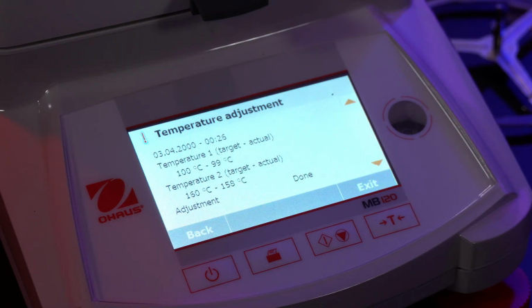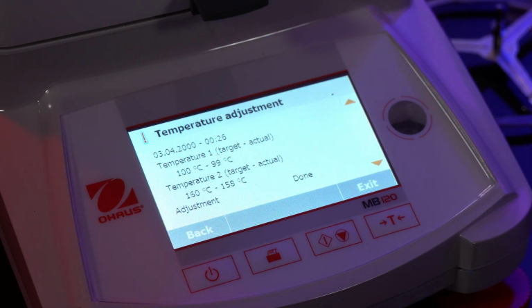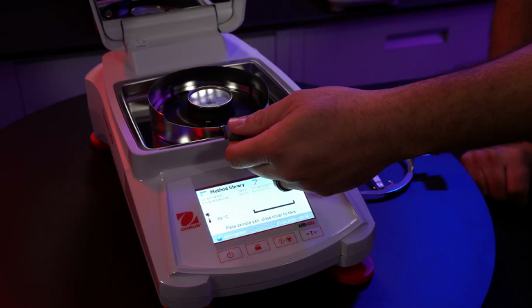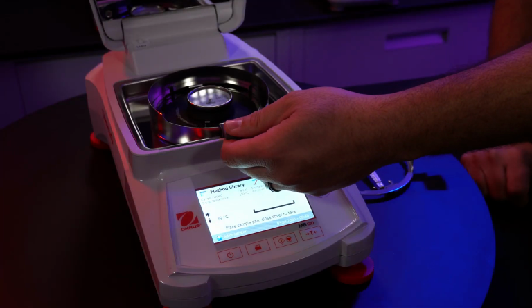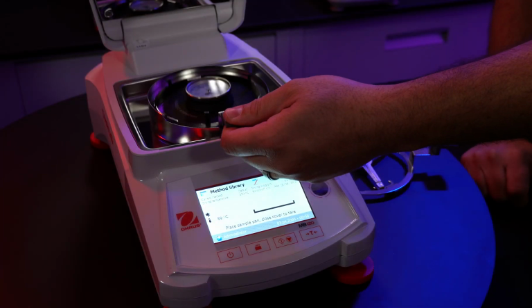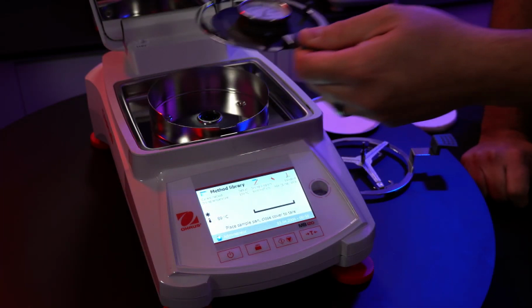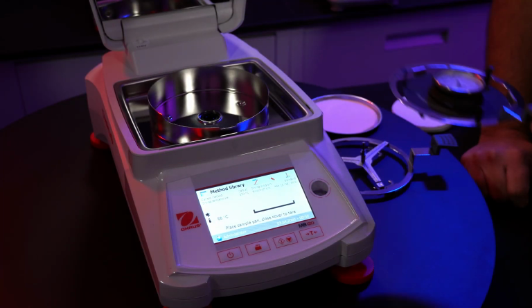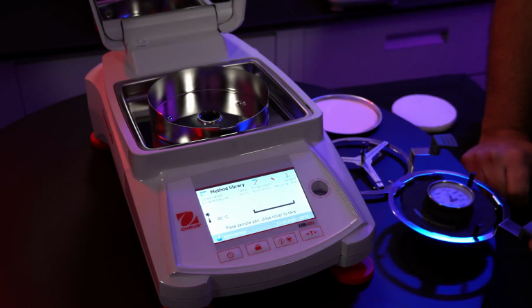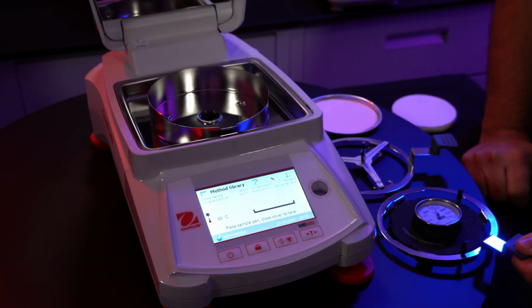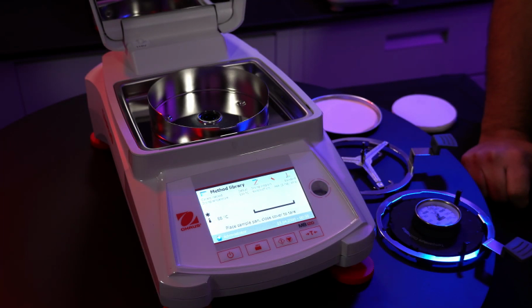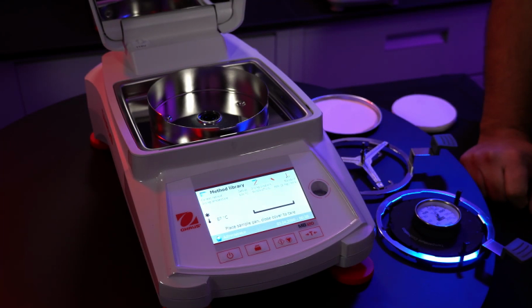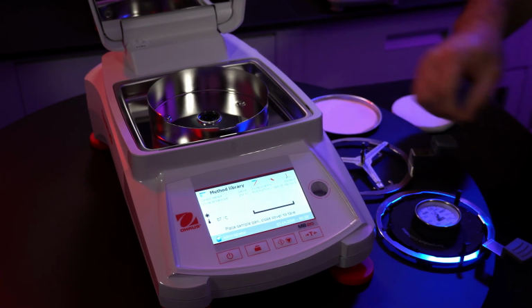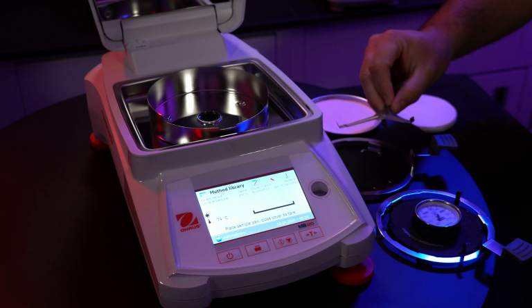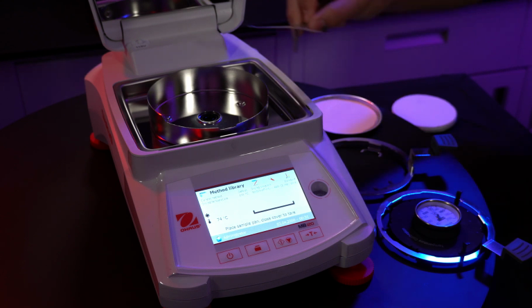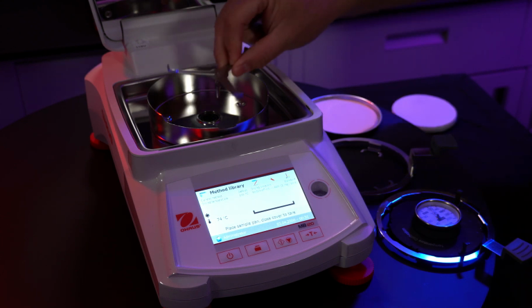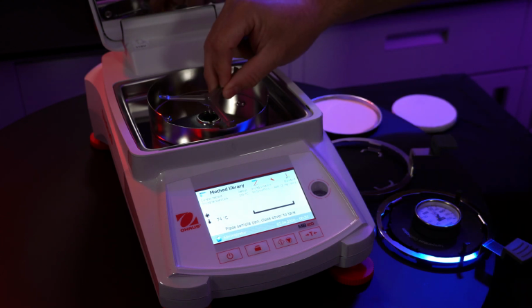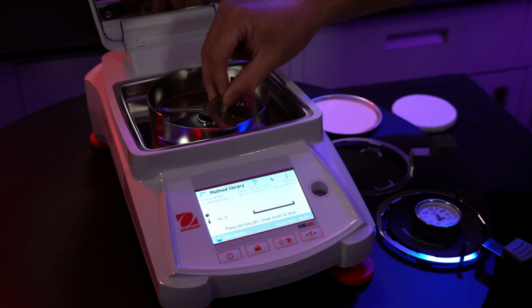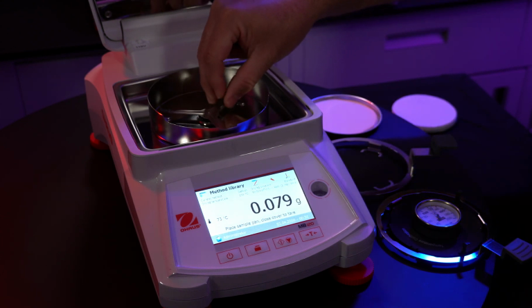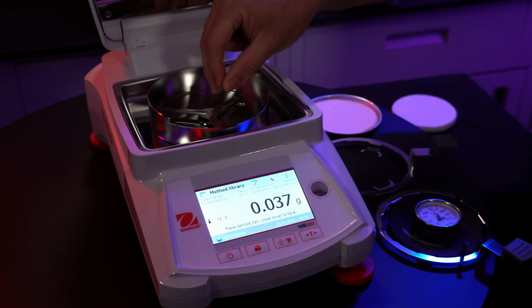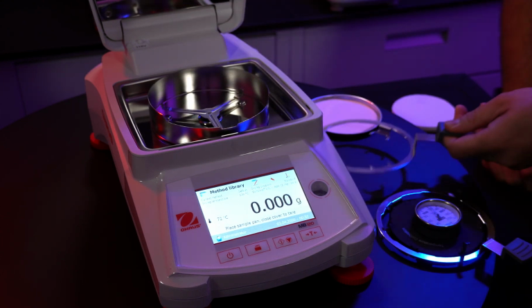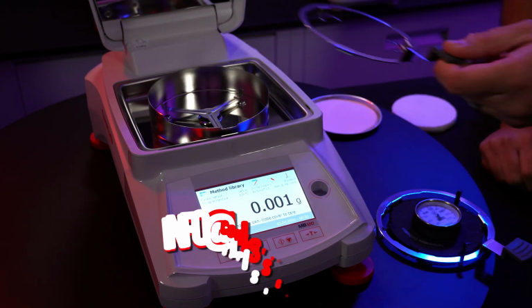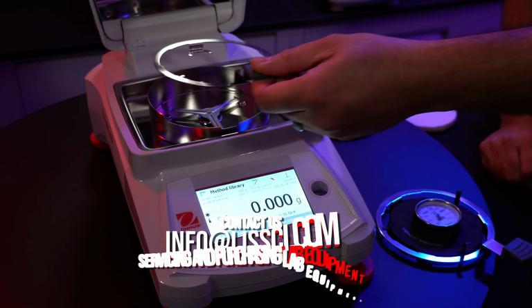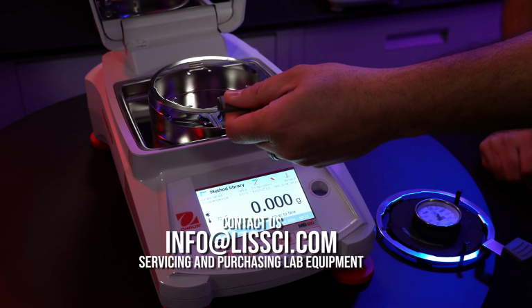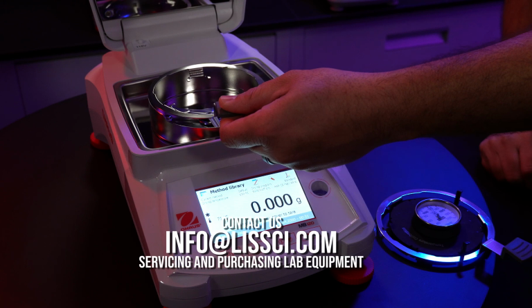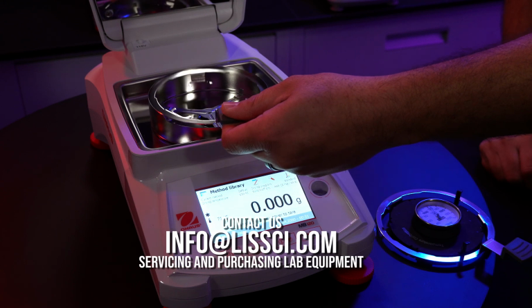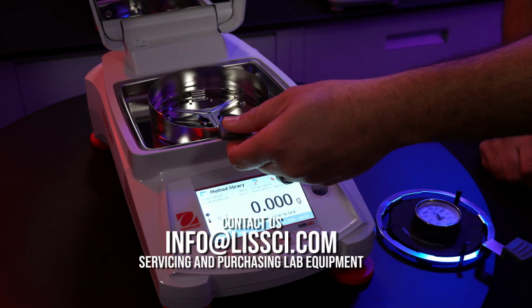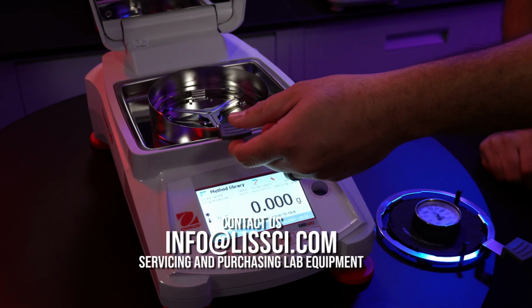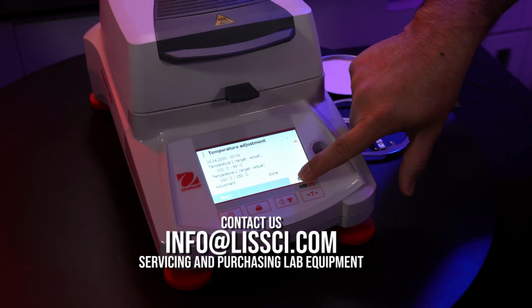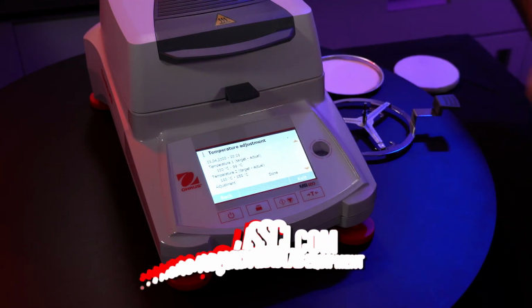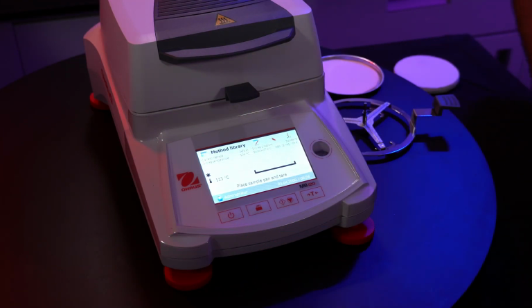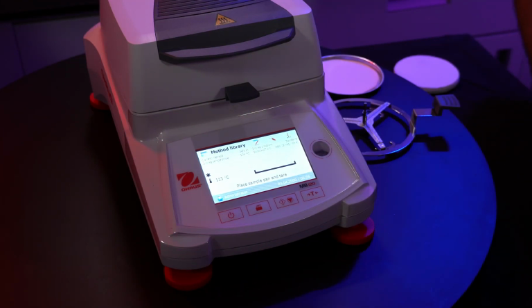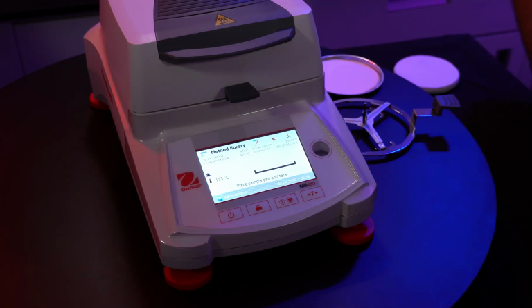Remove the temperature calibration tool. Be careful, it is hot. Place the pan support back onto the balance. Place the sample pan holder back into the unit. Hit exit and now we're ready to begin testing on samples.